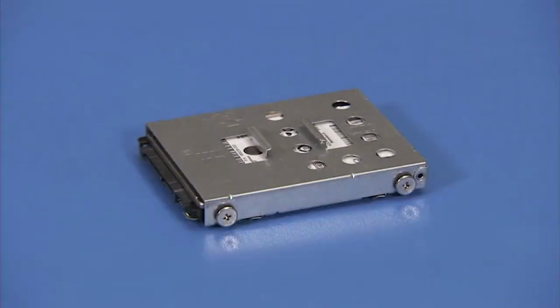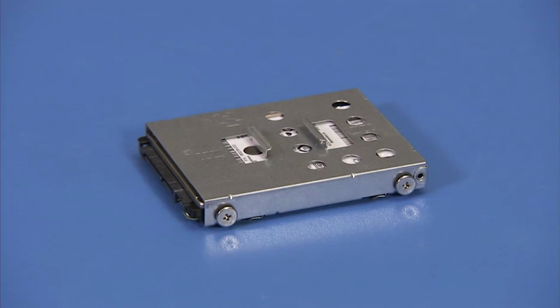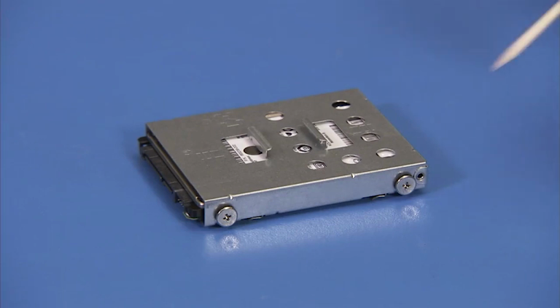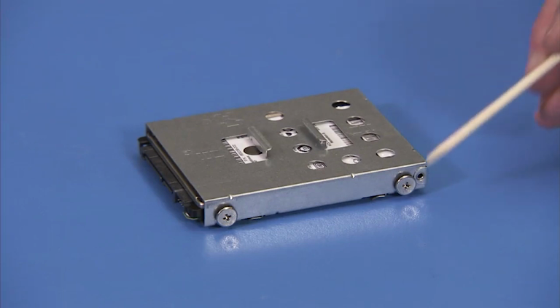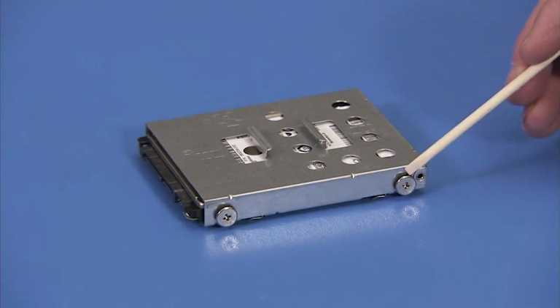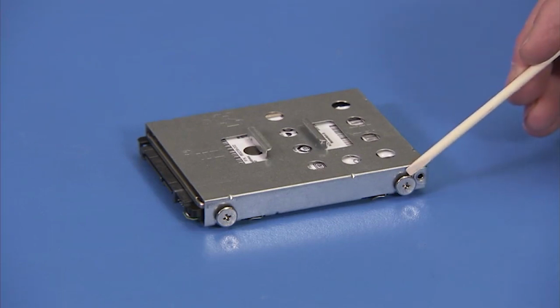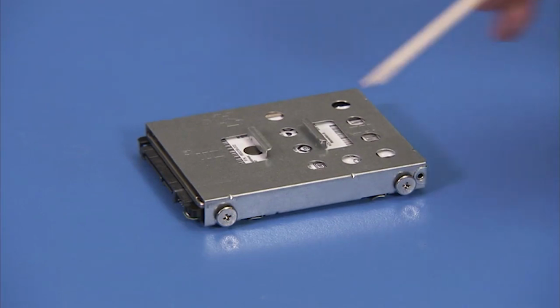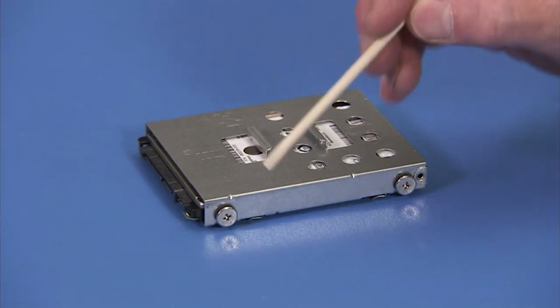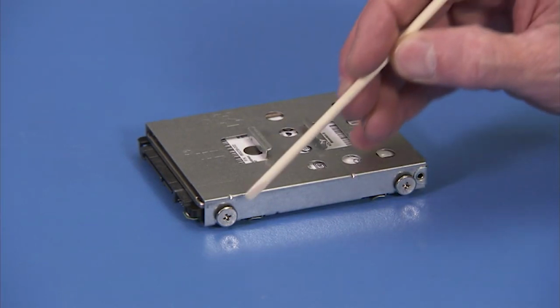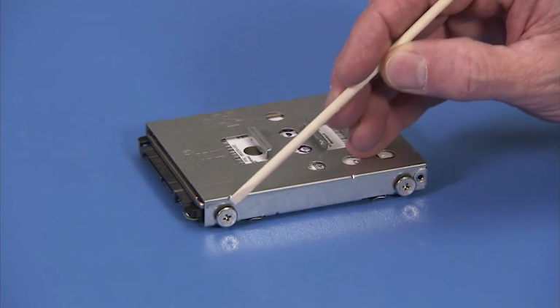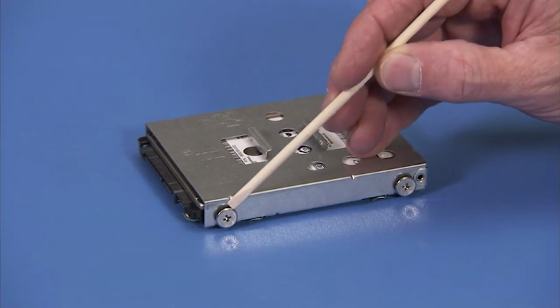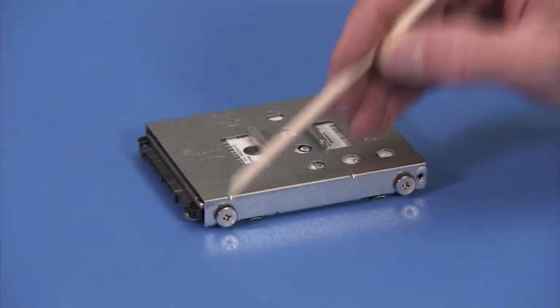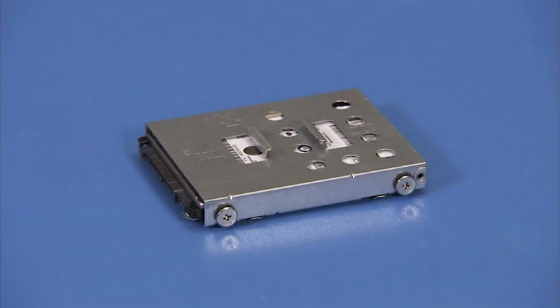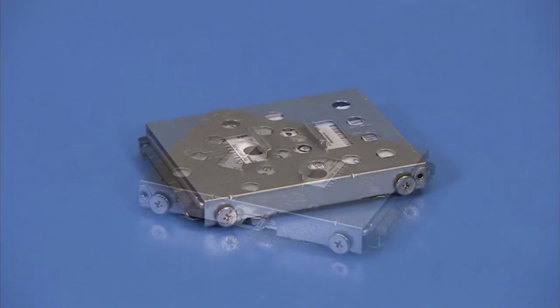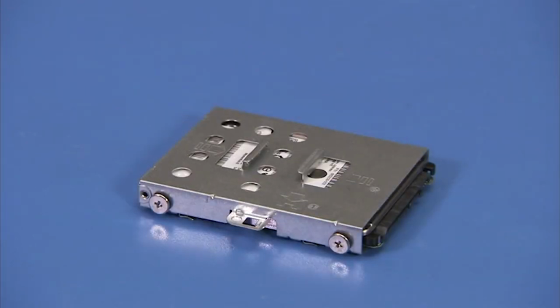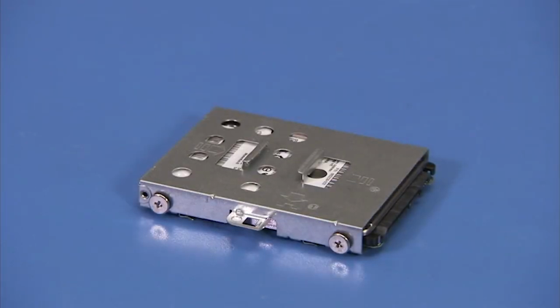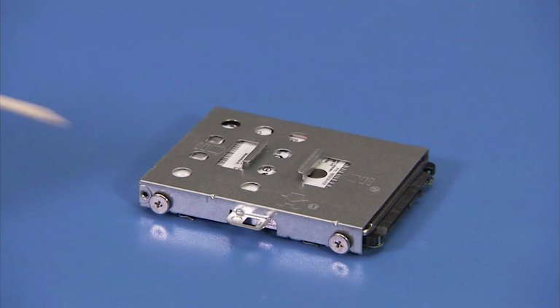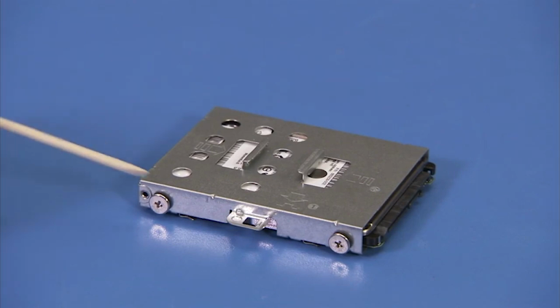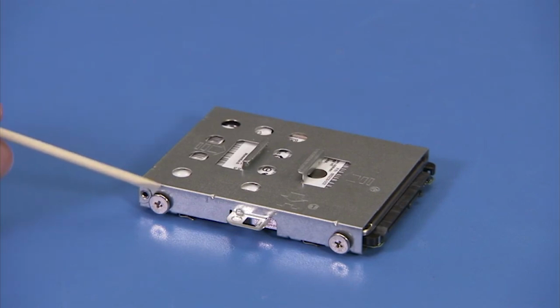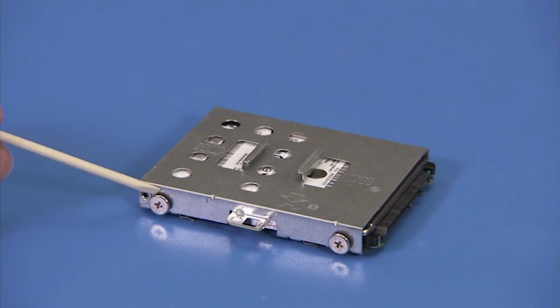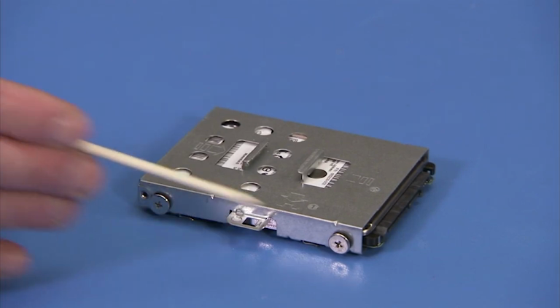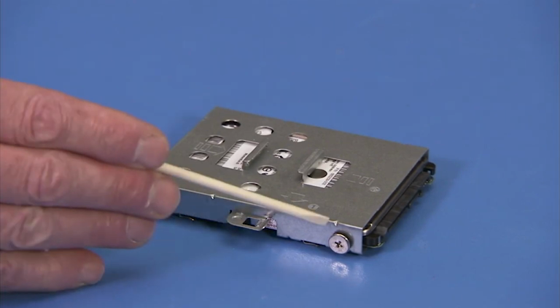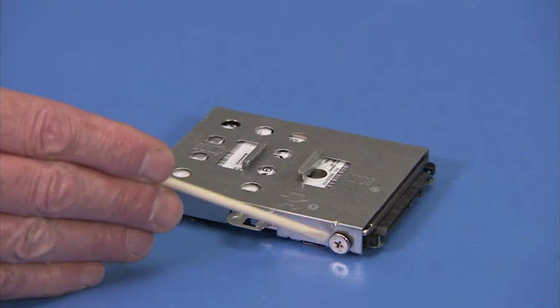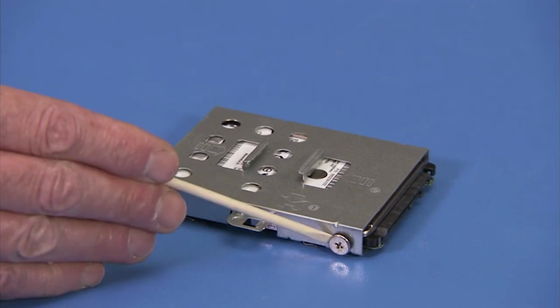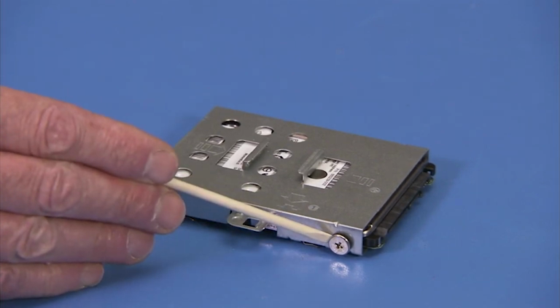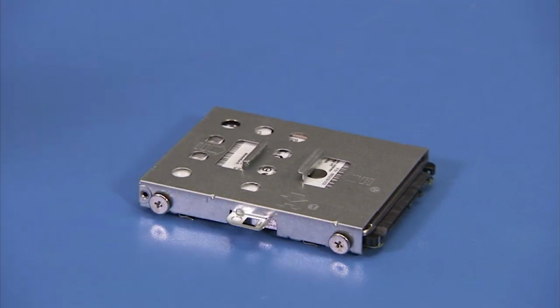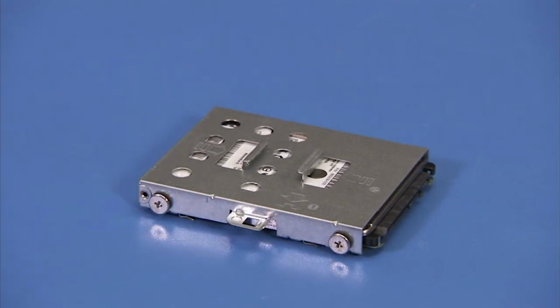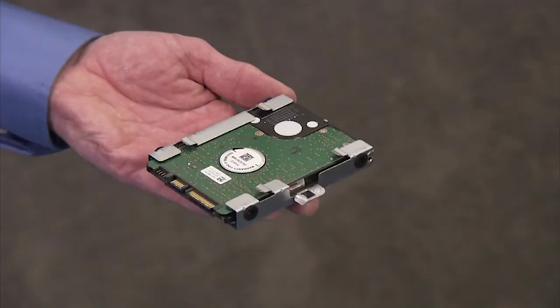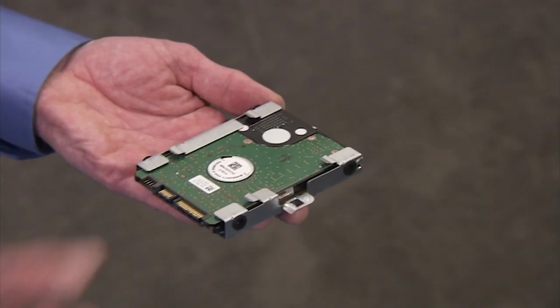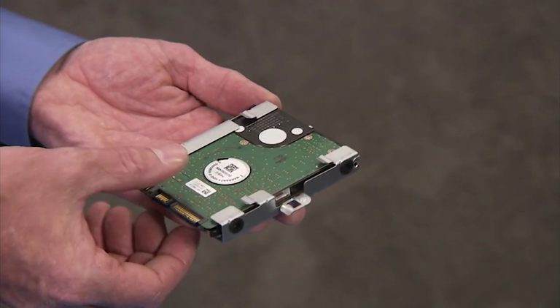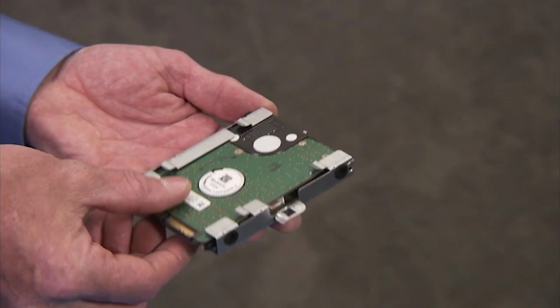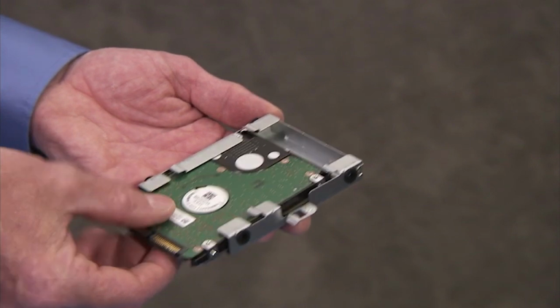Detach the four Phillips head screws at the sides of the hard drive cage and slide the hard drive out of the cage.